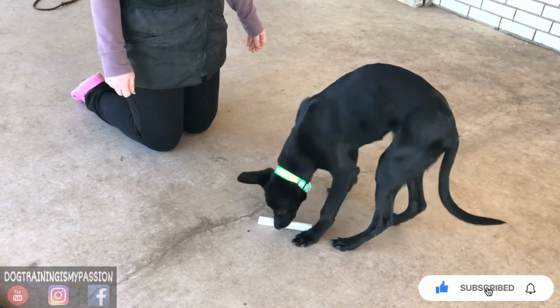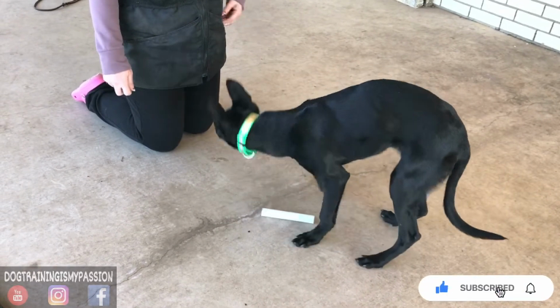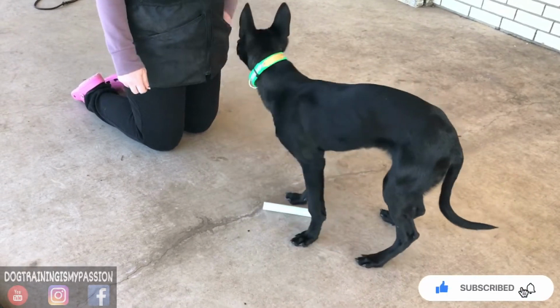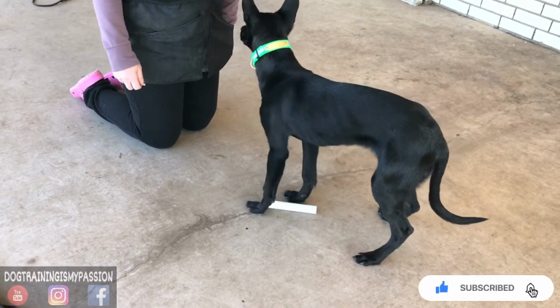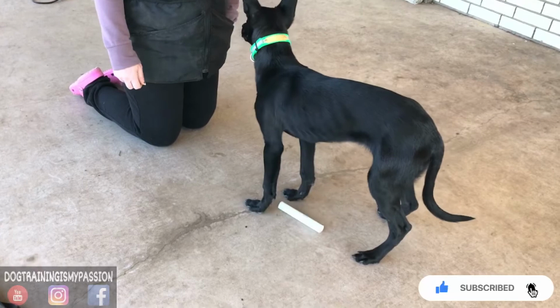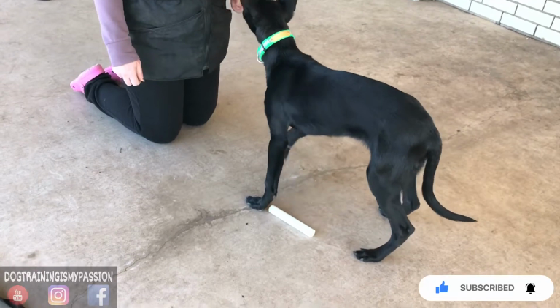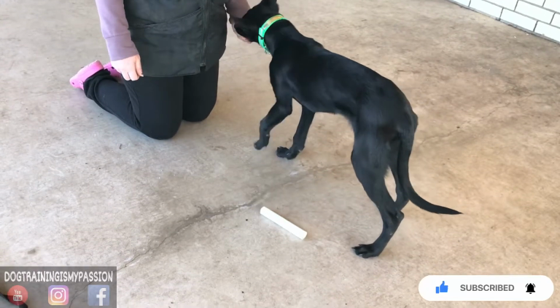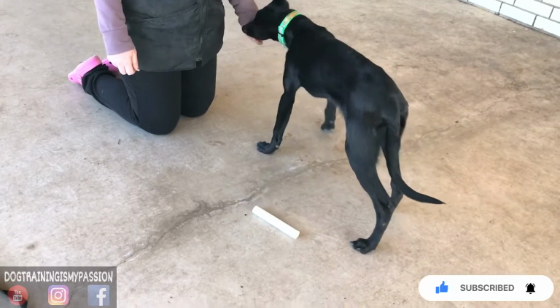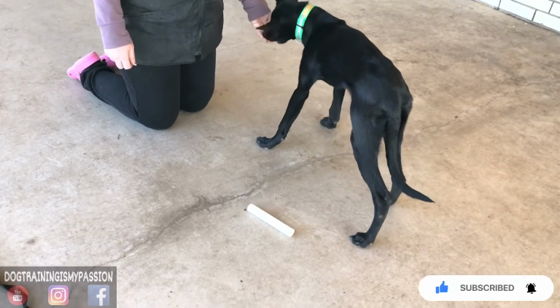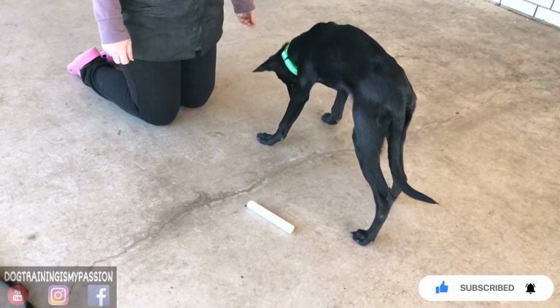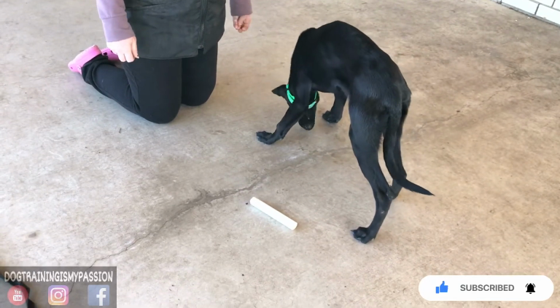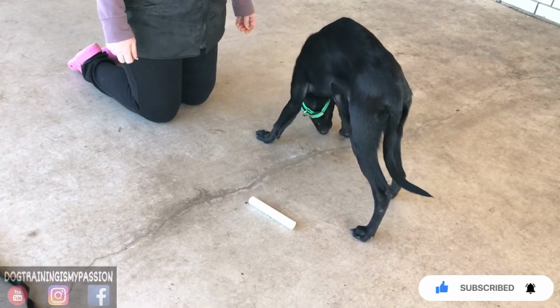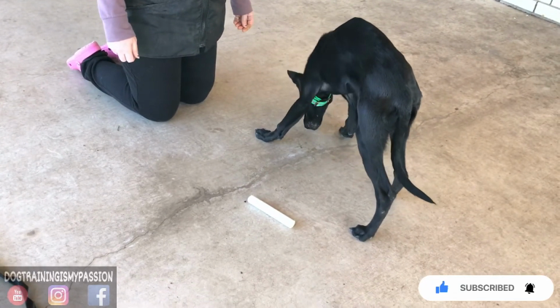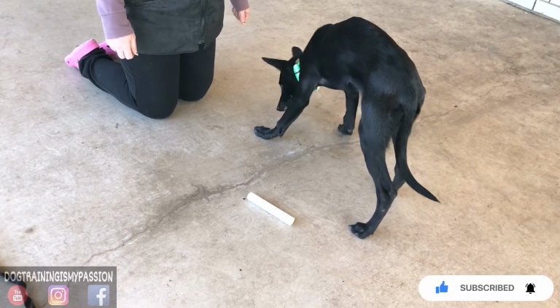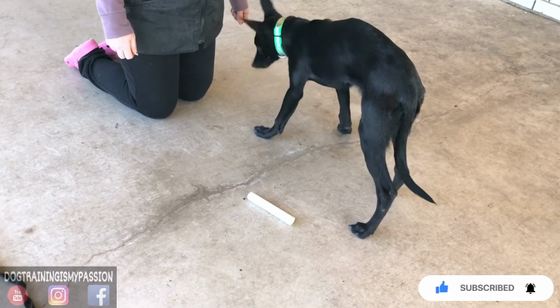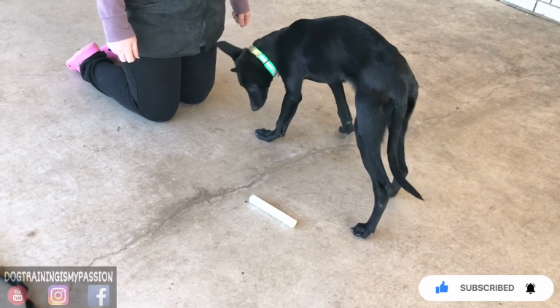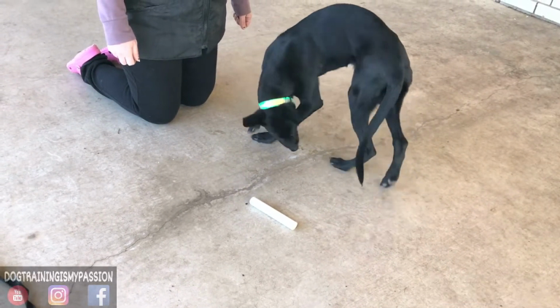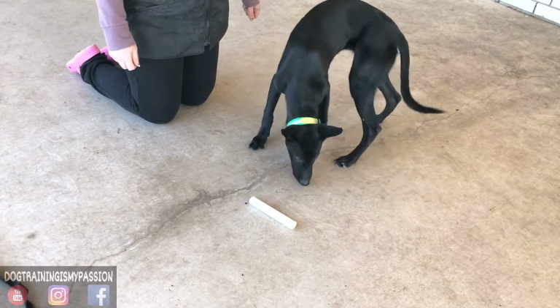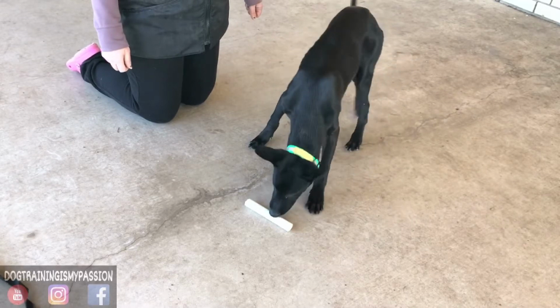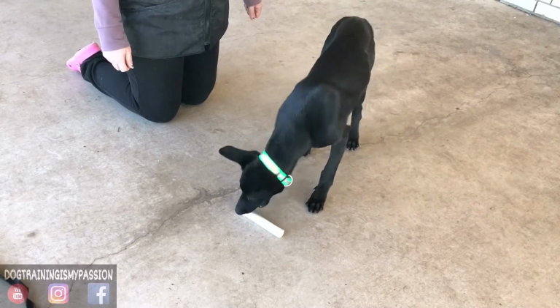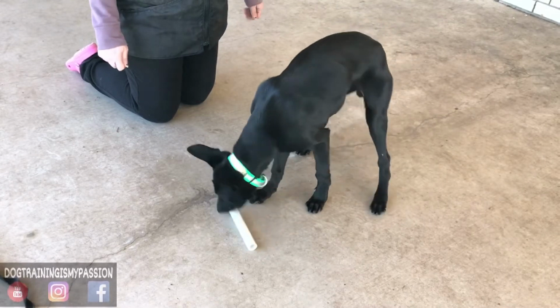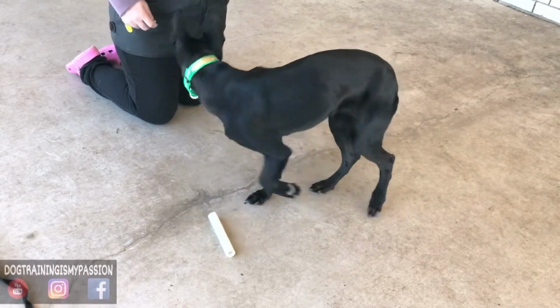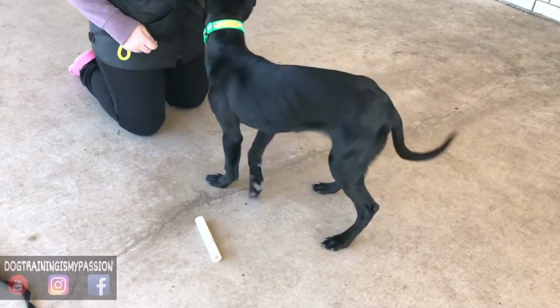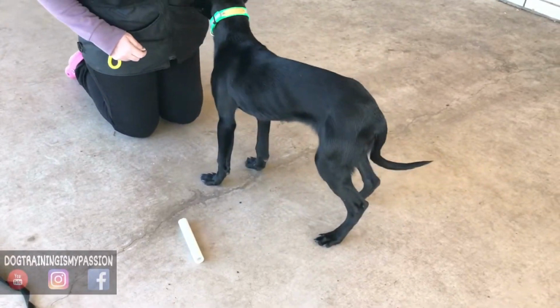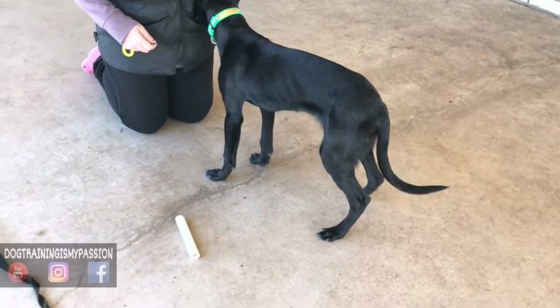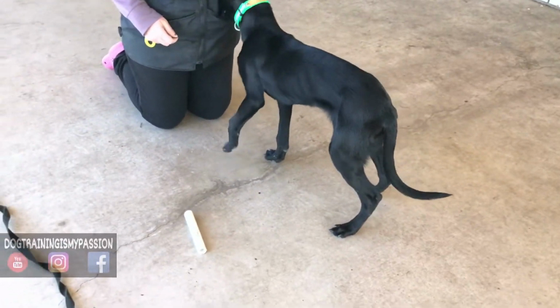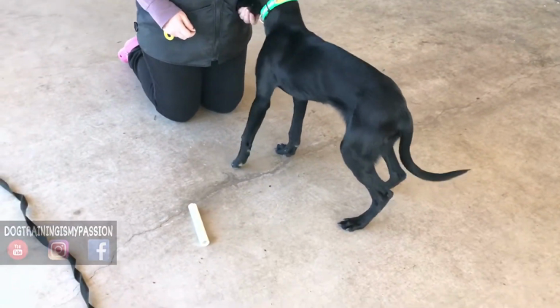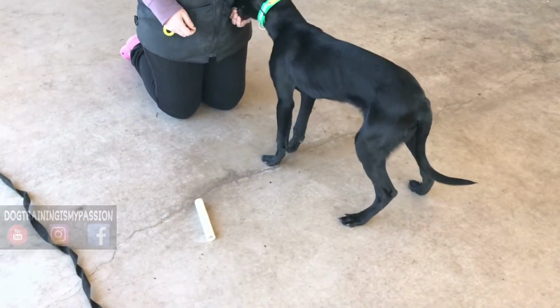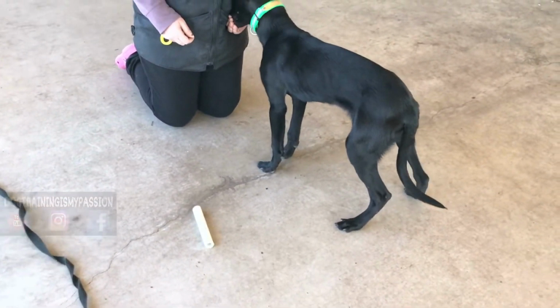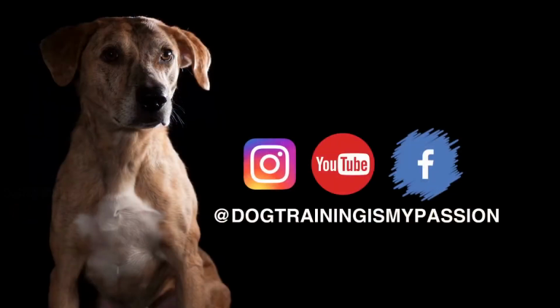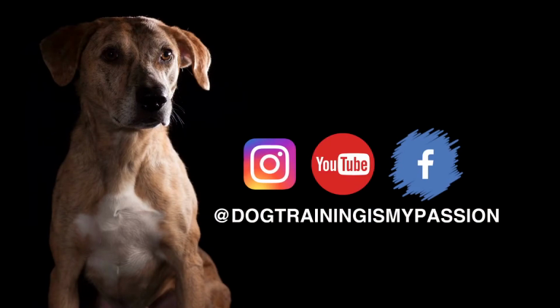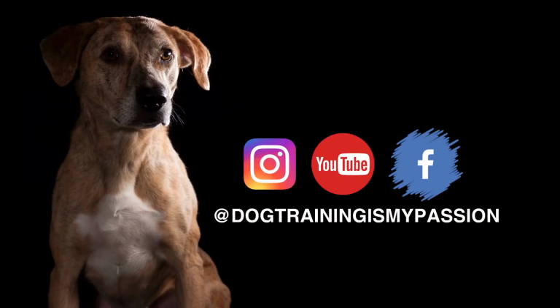Liz is going to be still working the retrieve — this can be a lengthy process because we are doing it little by little, and you will see the progress.